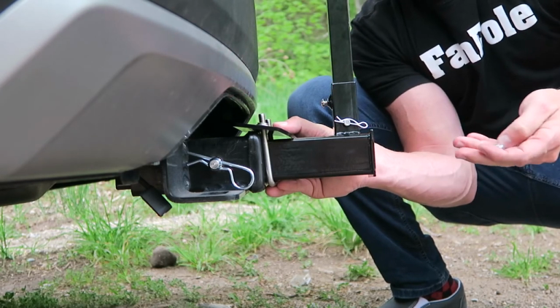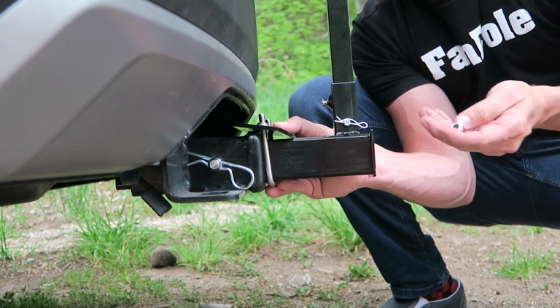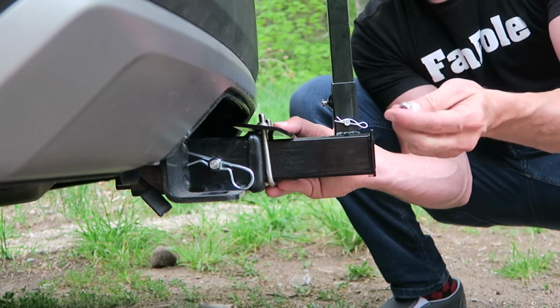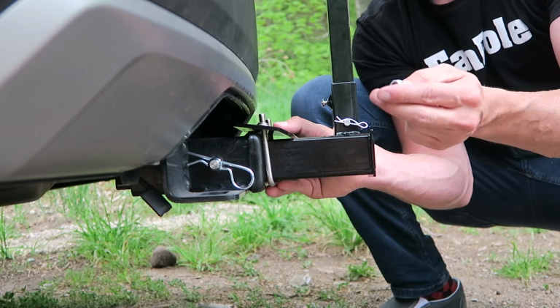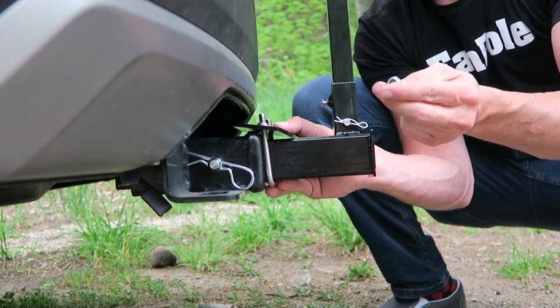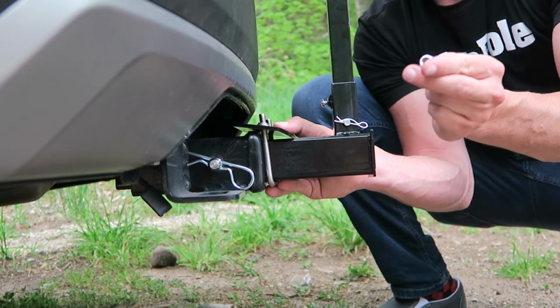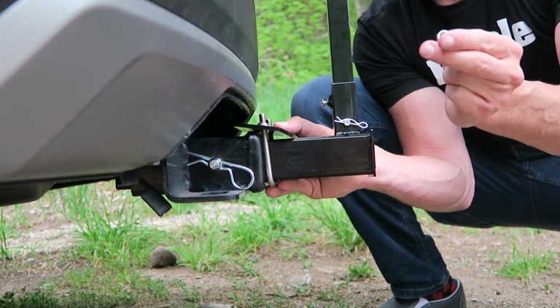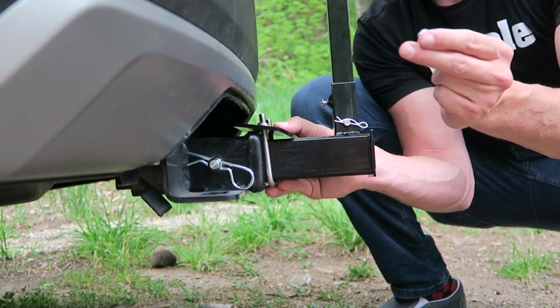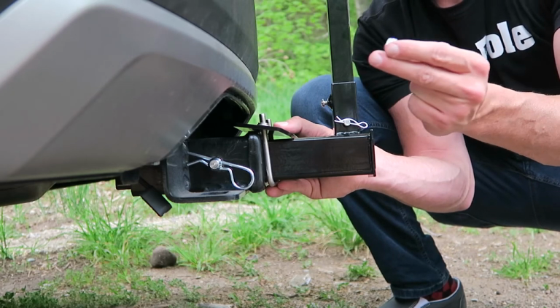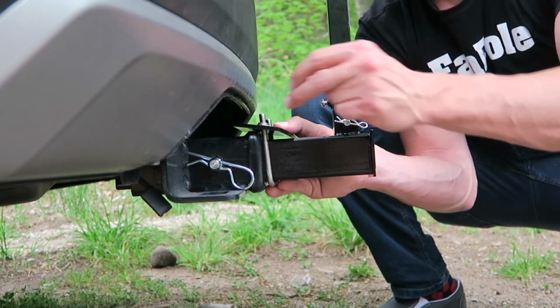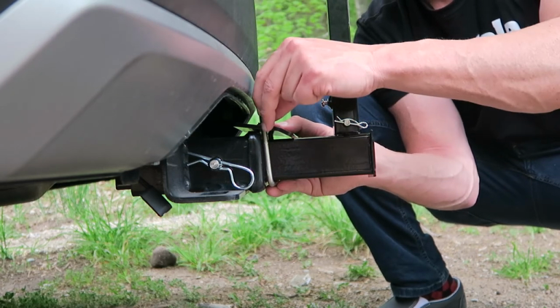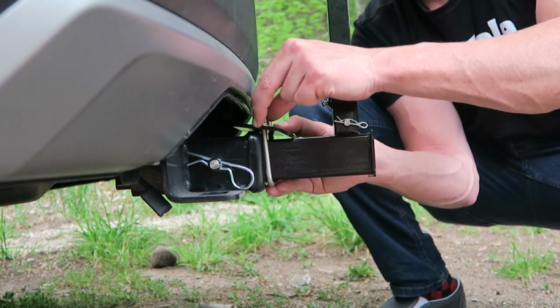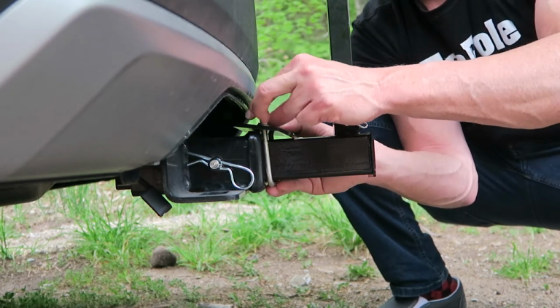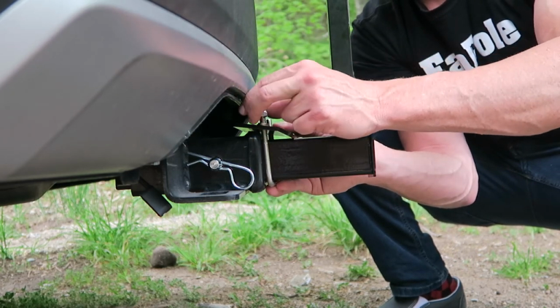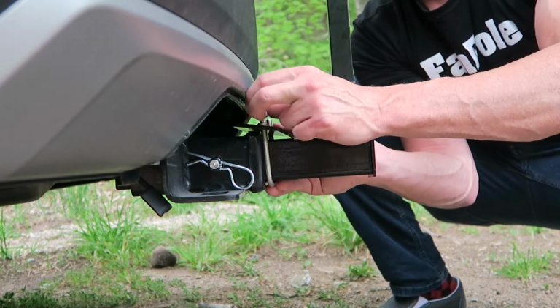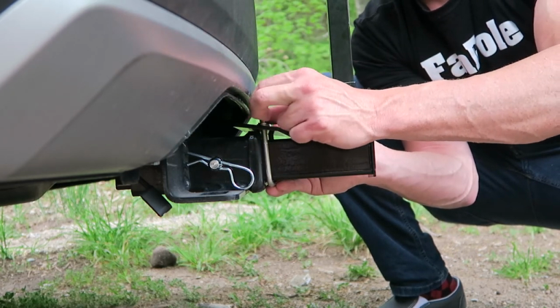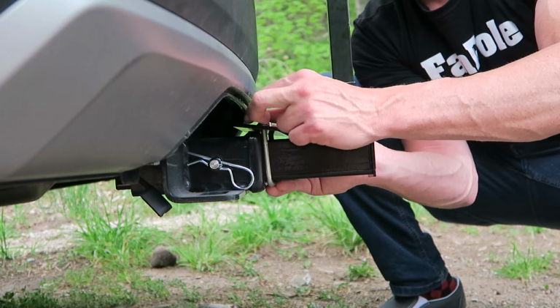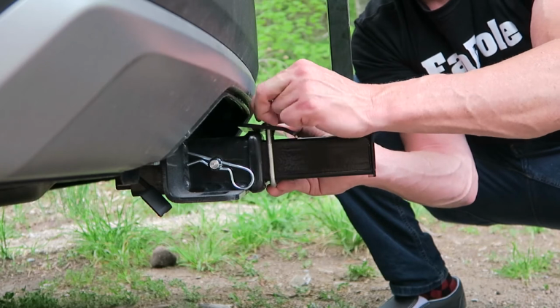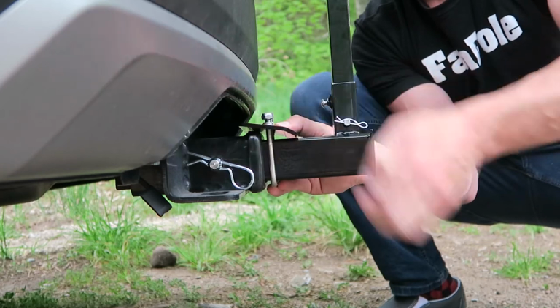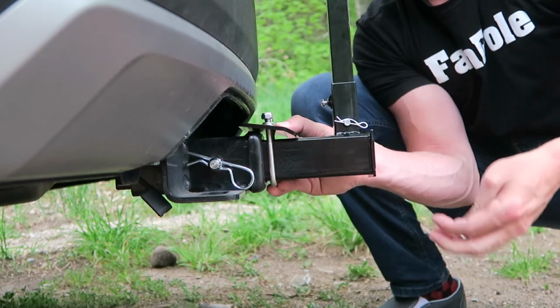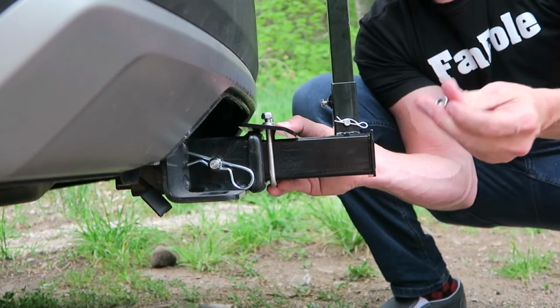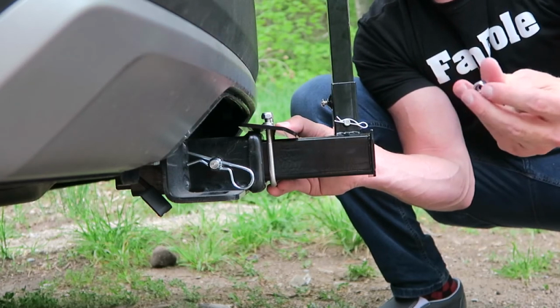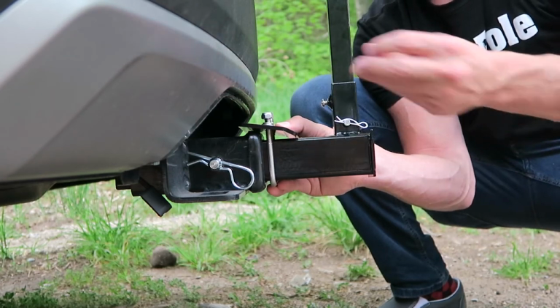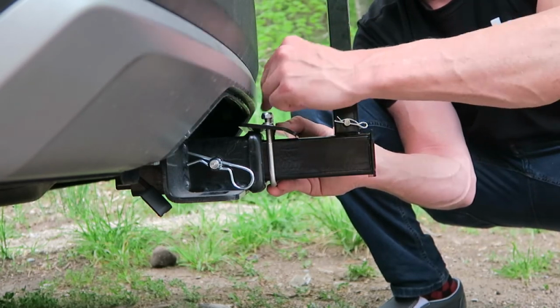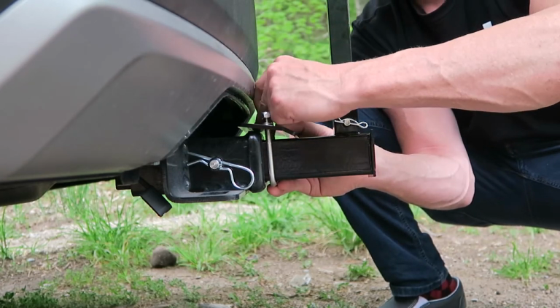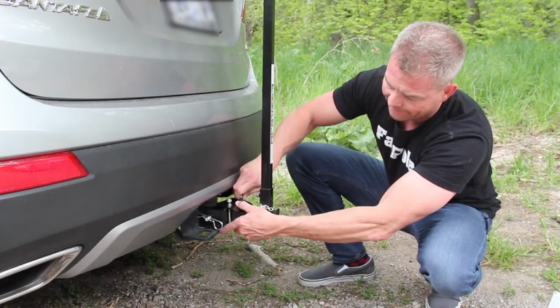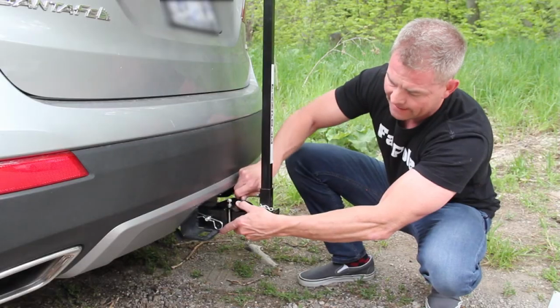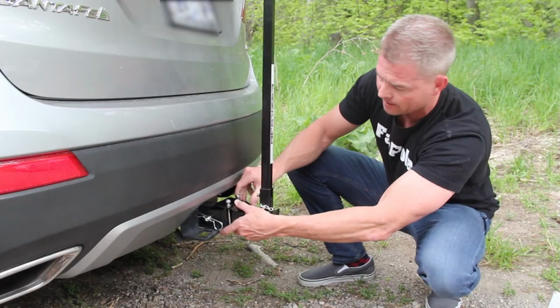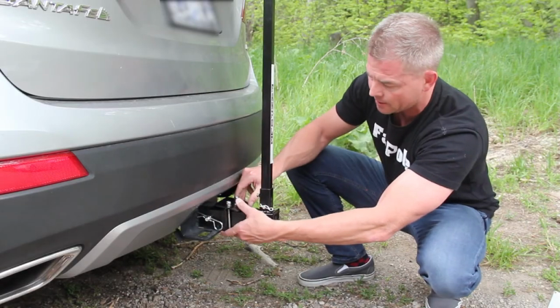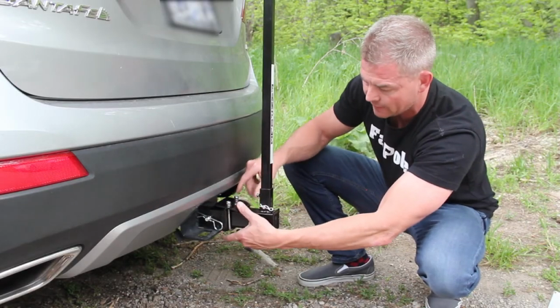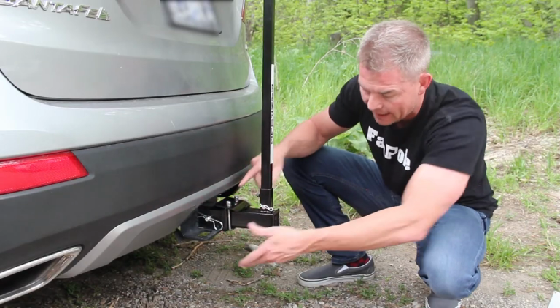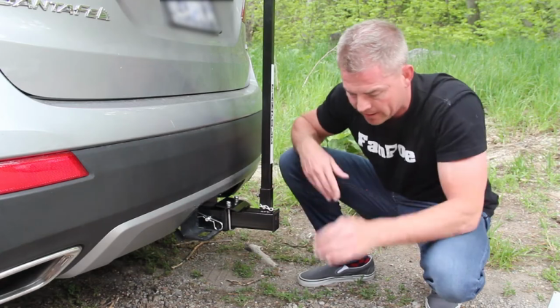And then we've got these locking nuts with the synthetic threads in there. You just tighten this on here, take the other one and tighten that on there. So you've got that right there.